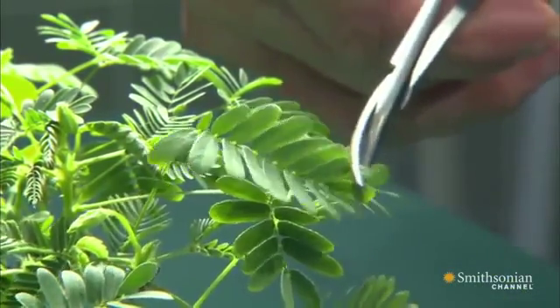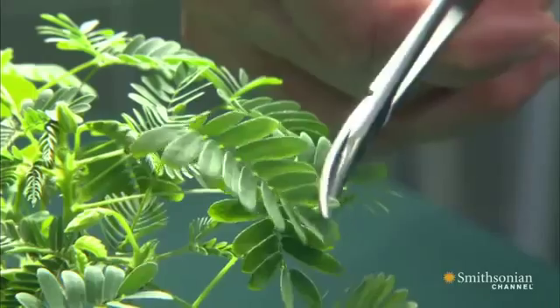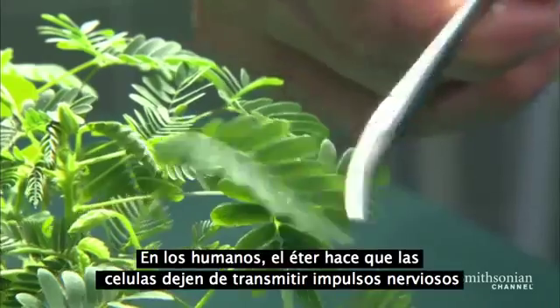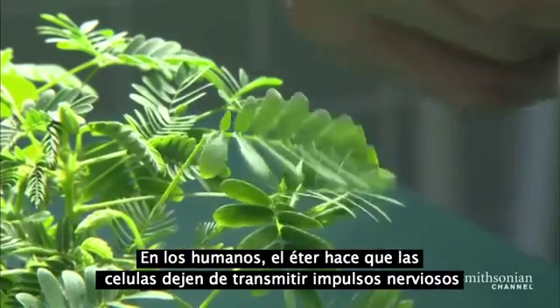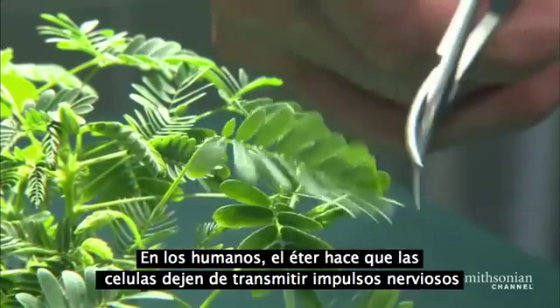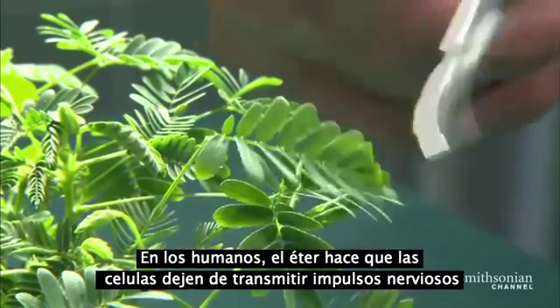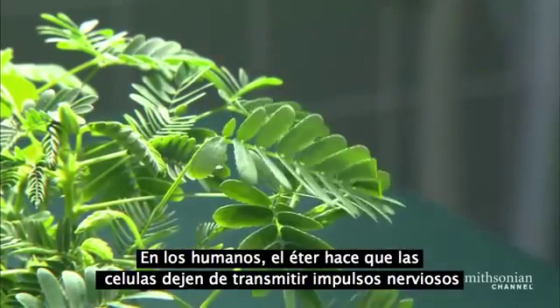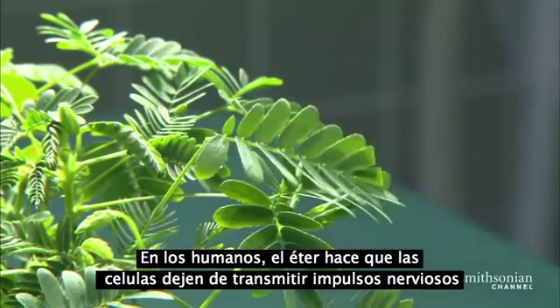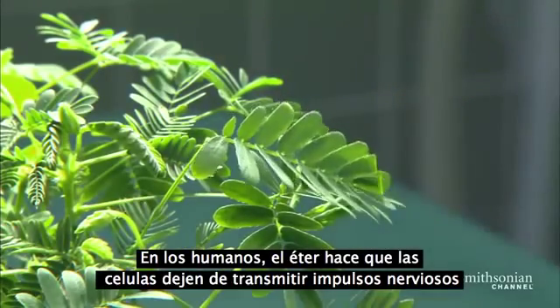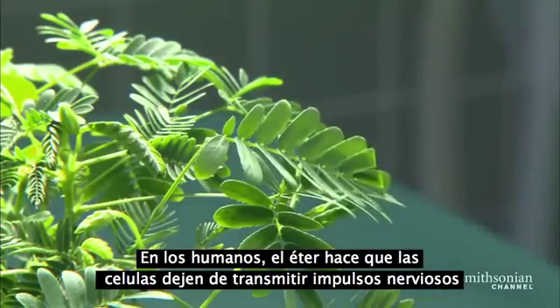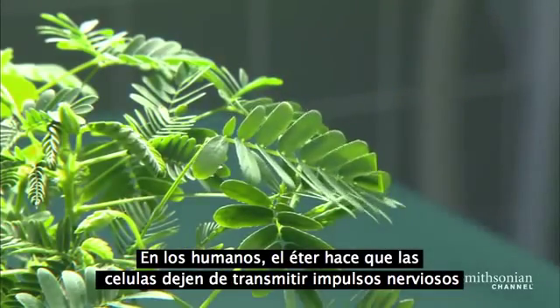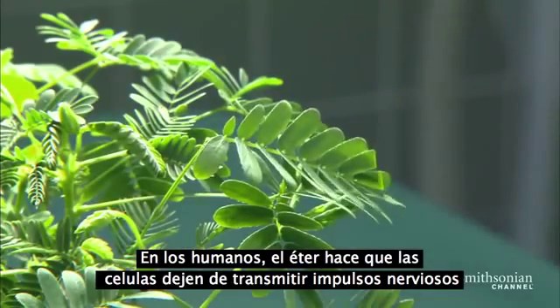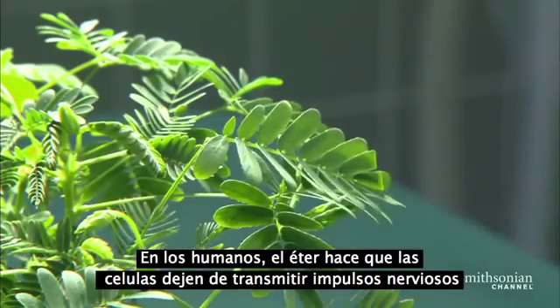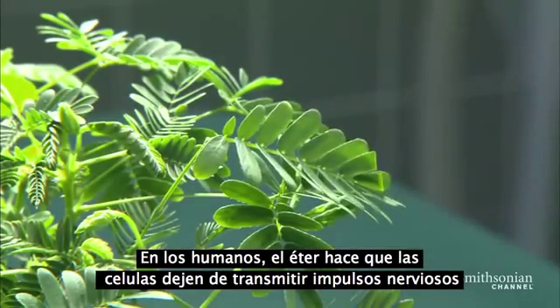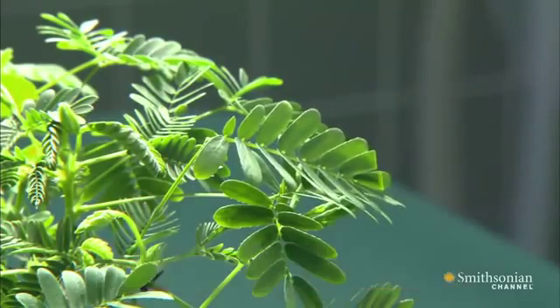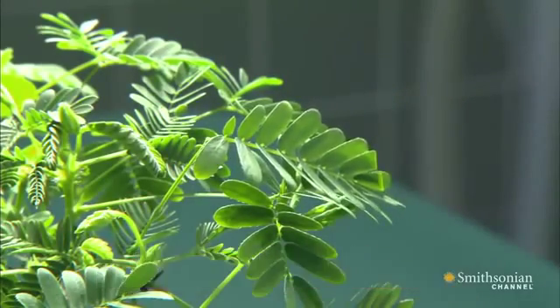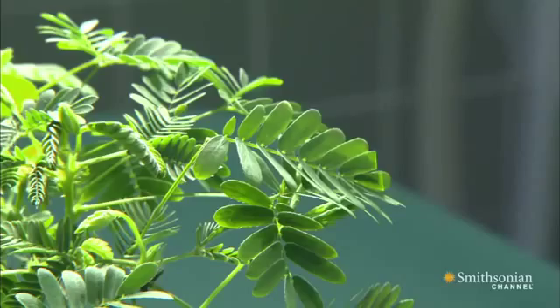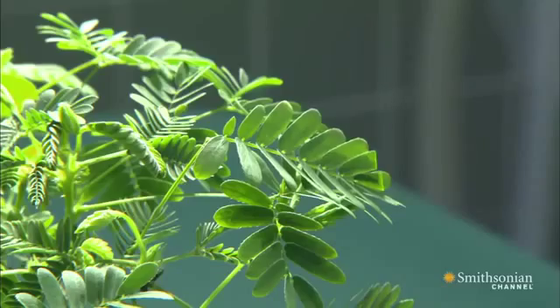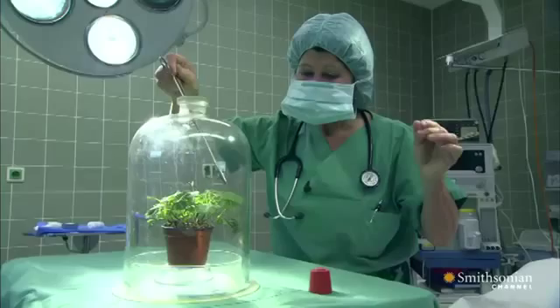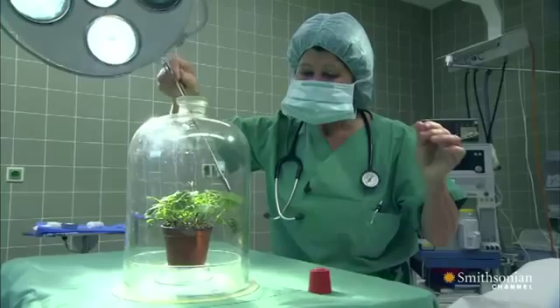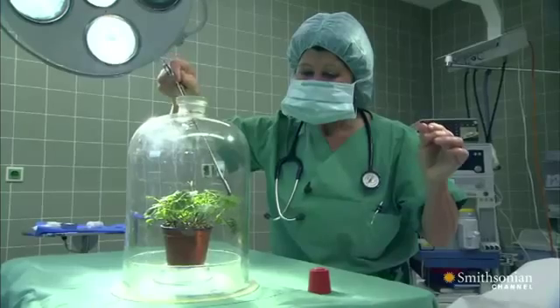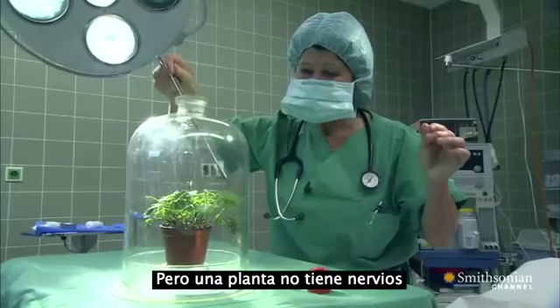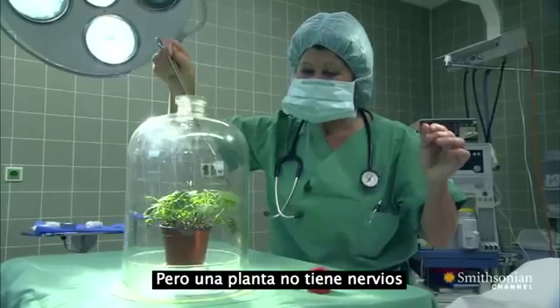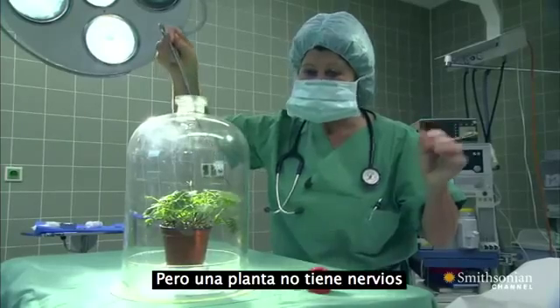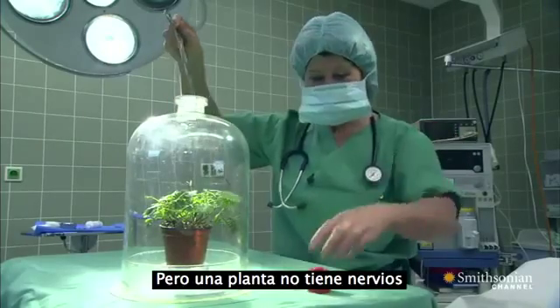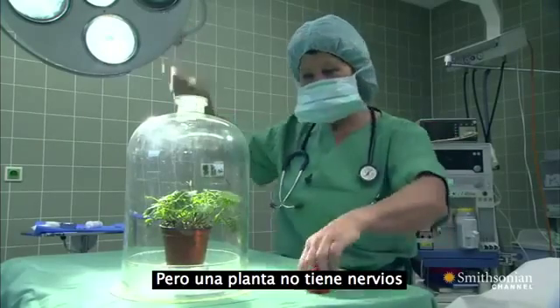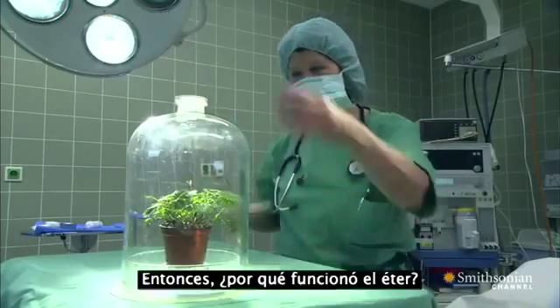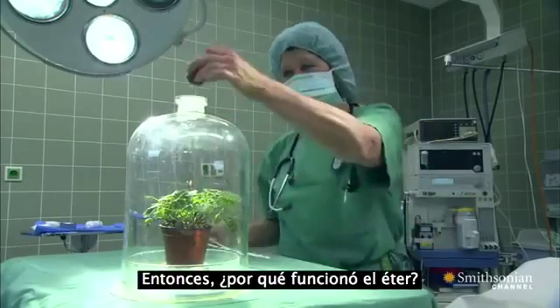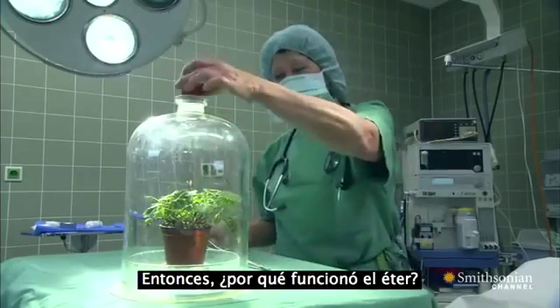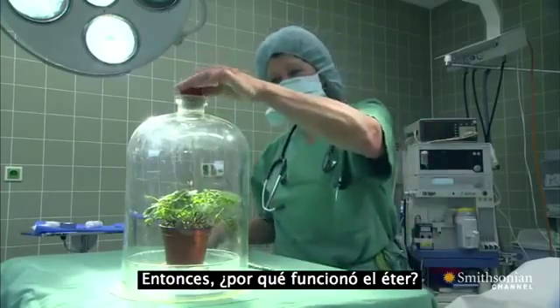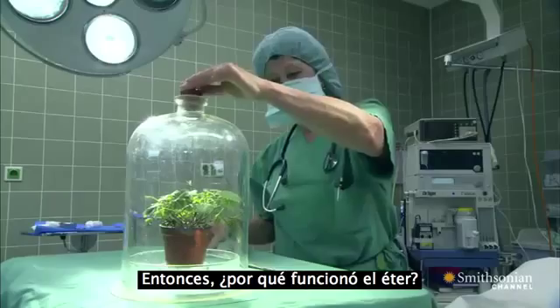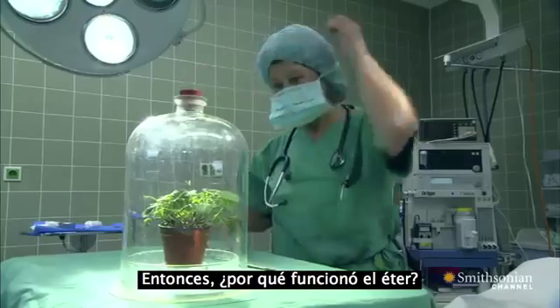In humans, ether works to stop nerve cells from transmitting signals. But a plant has no nerves. So why does the ether work?